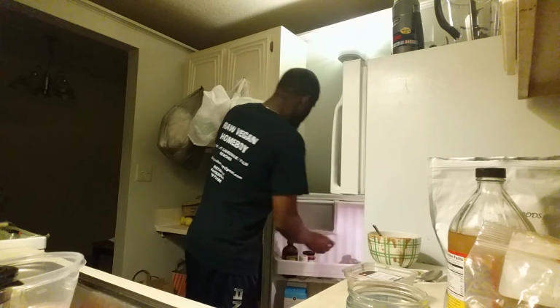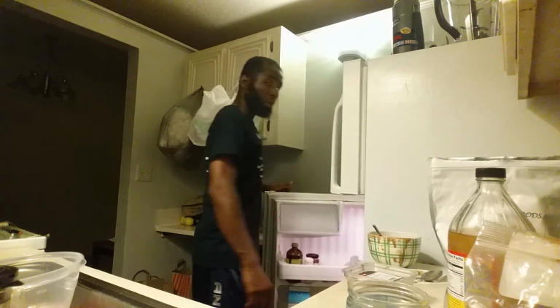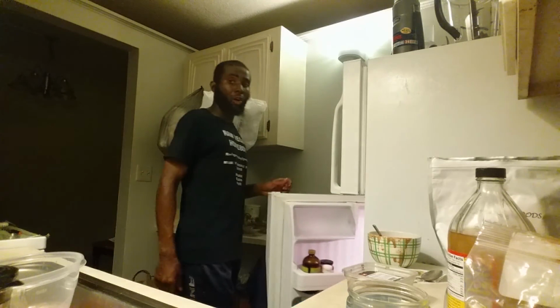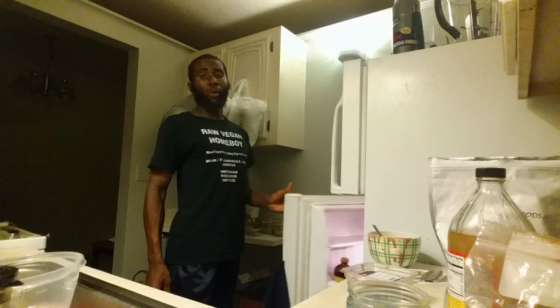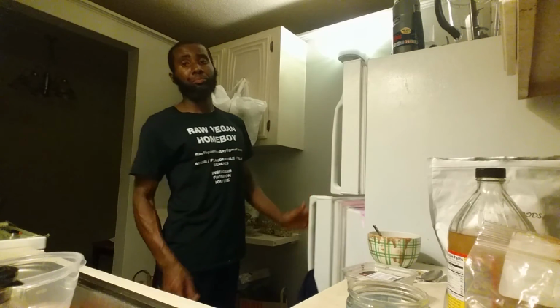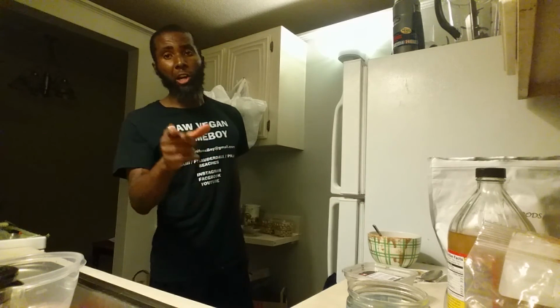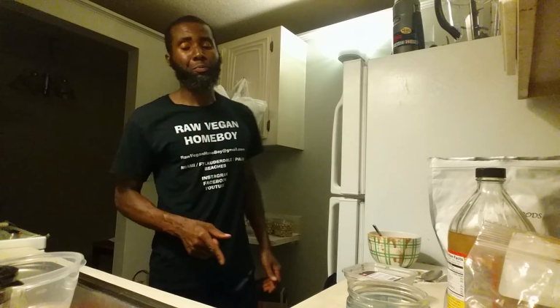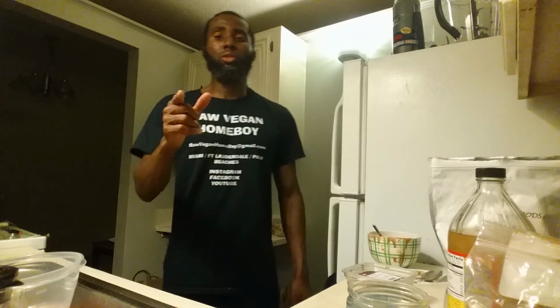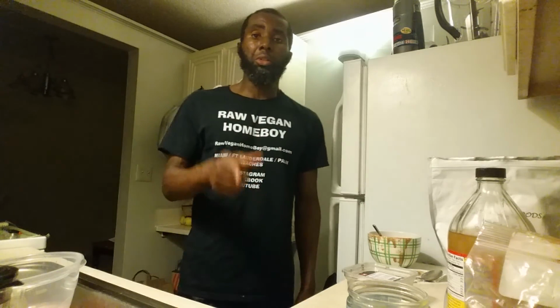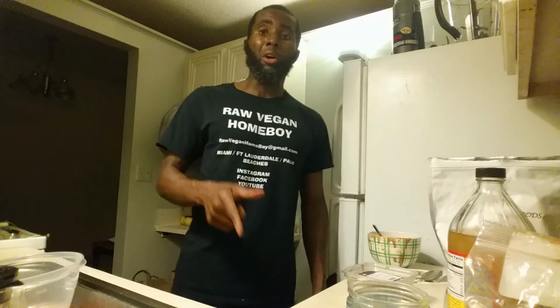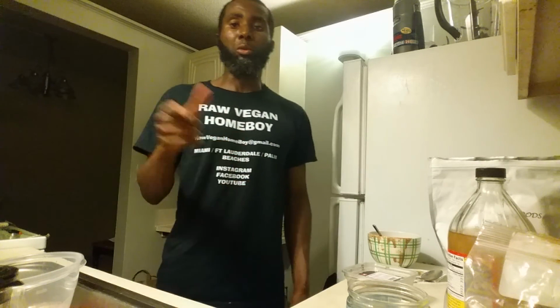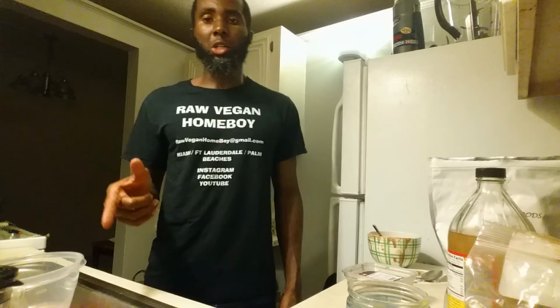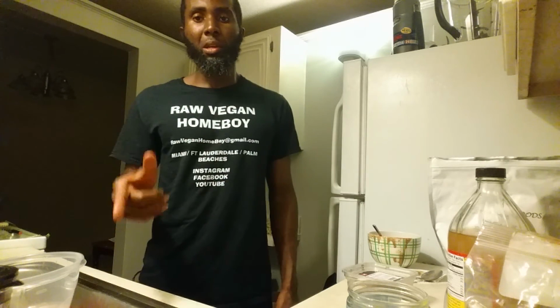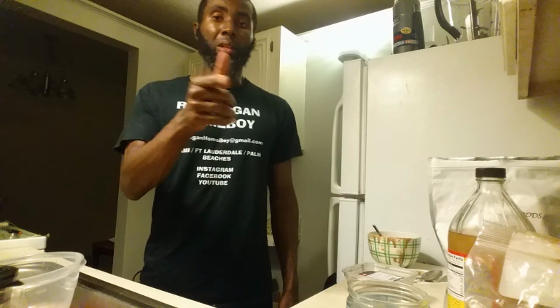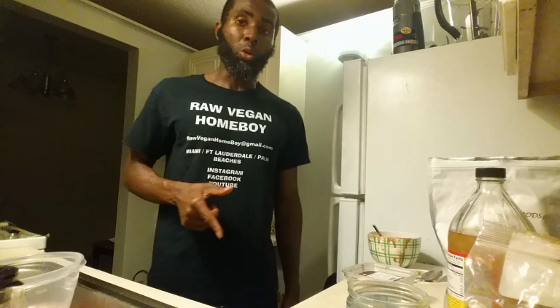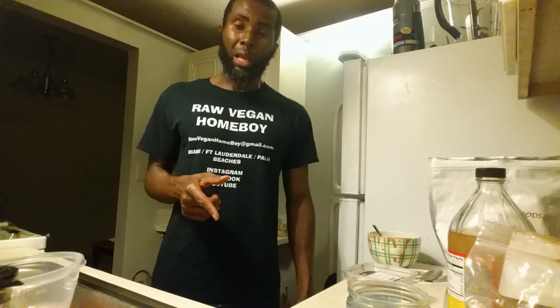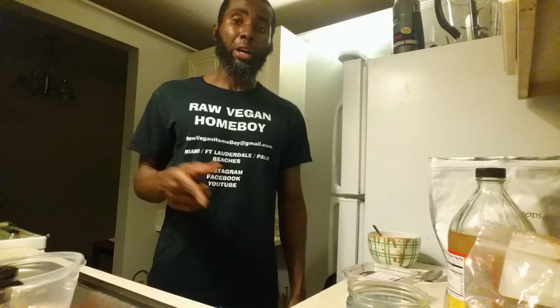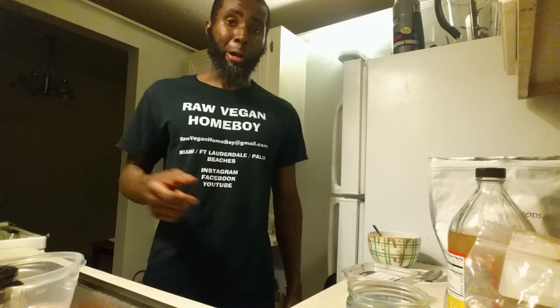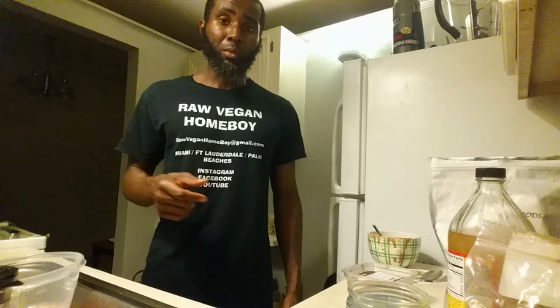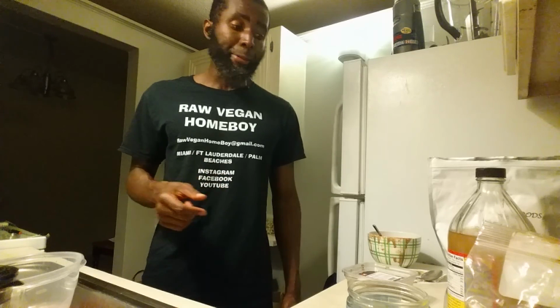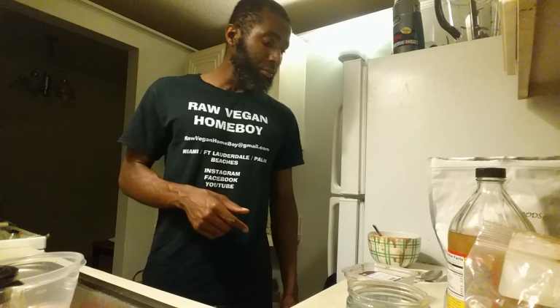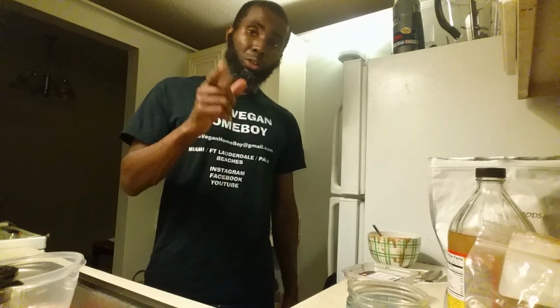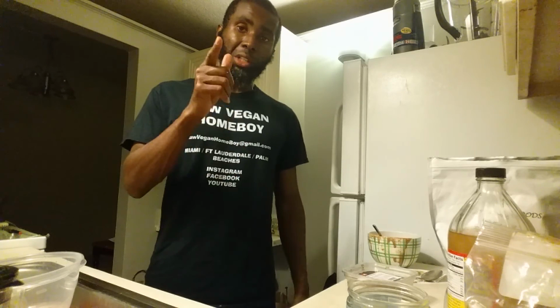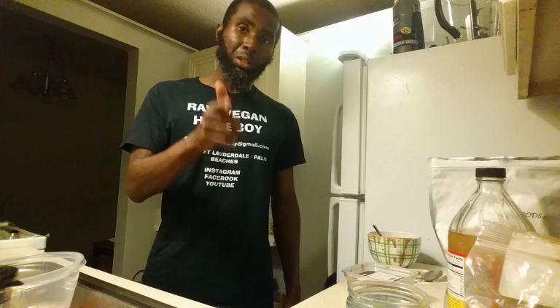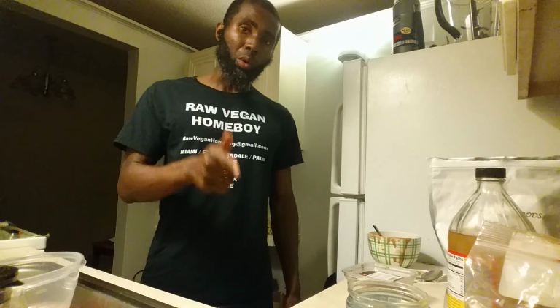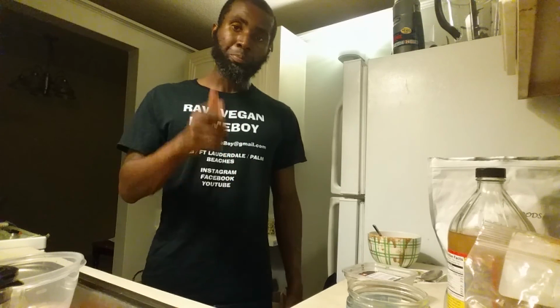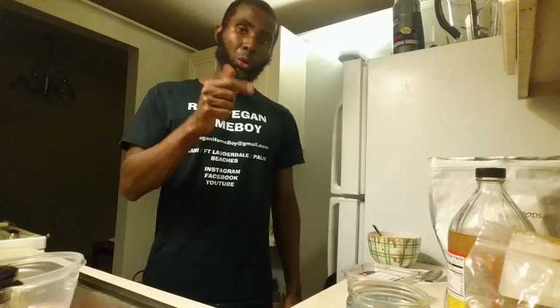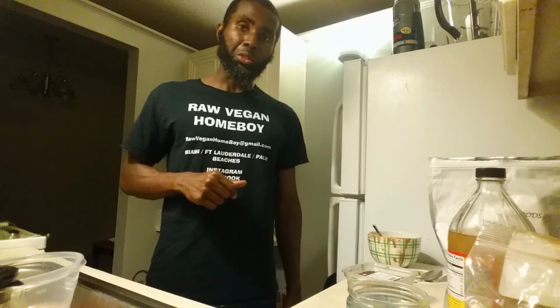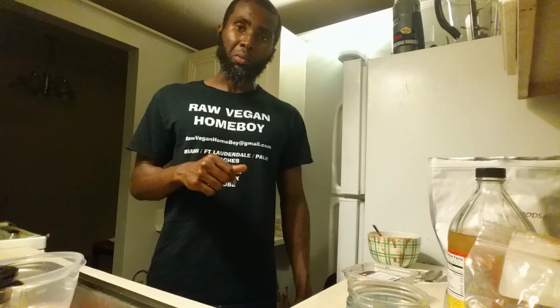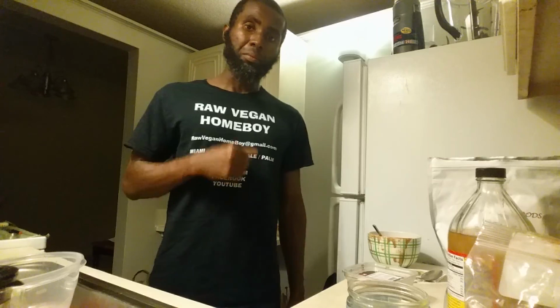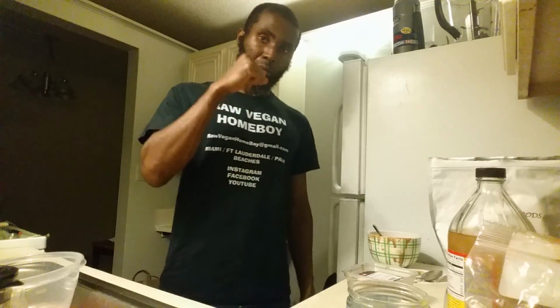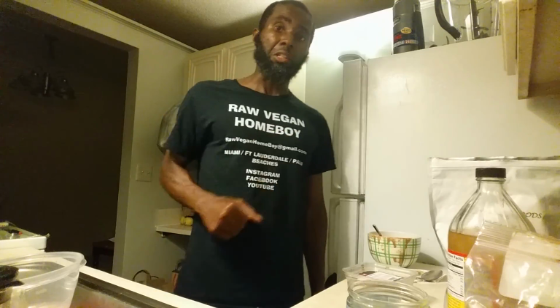This is your raw vegan homeboy signing off. Stay healthy, stay well. If you try this recipe let me know how it turned out. Remember: stay healthy, stay well, most of all stay motivated. Take it easy.